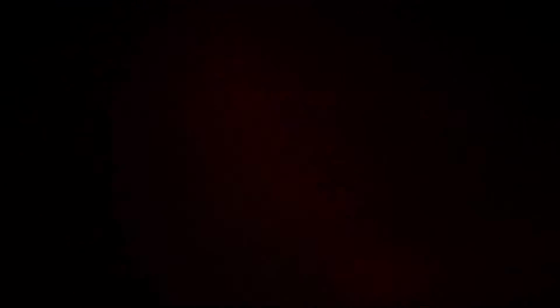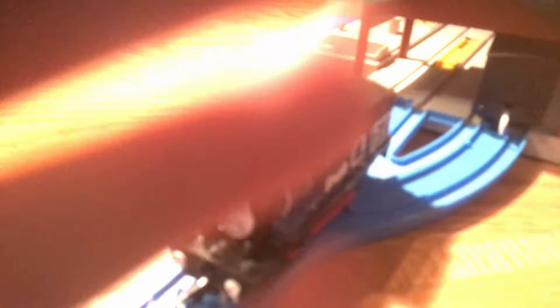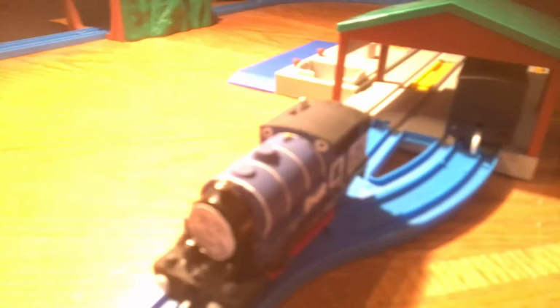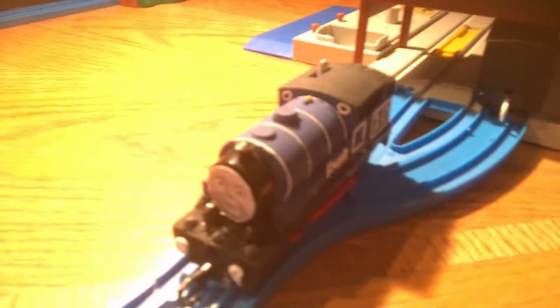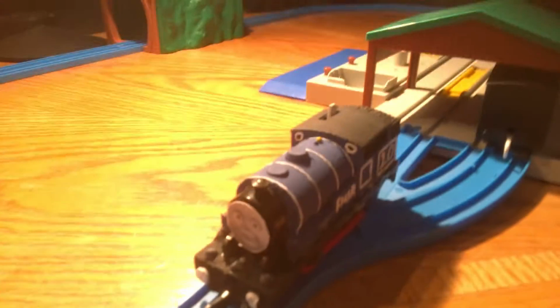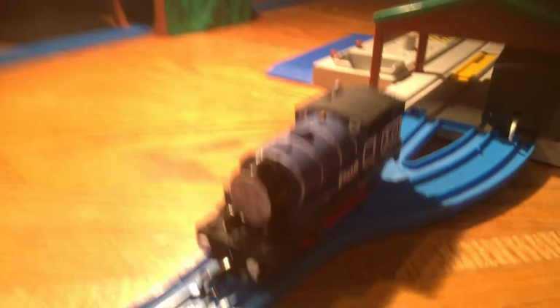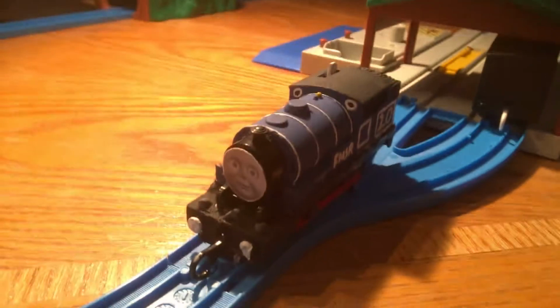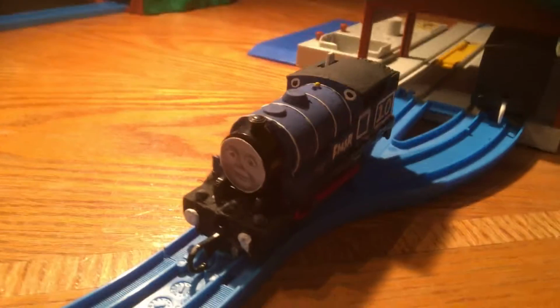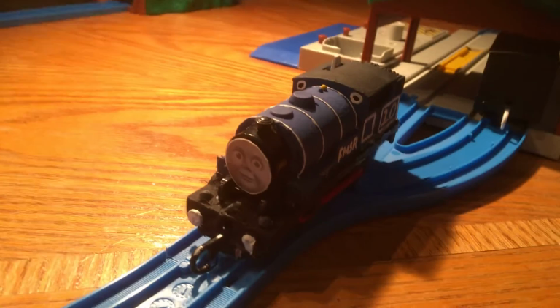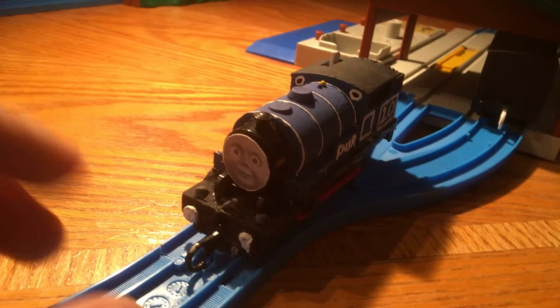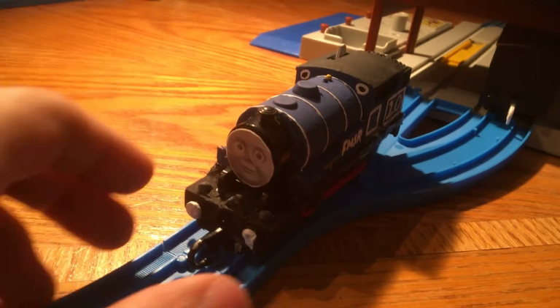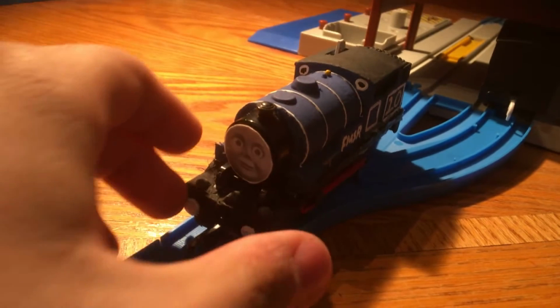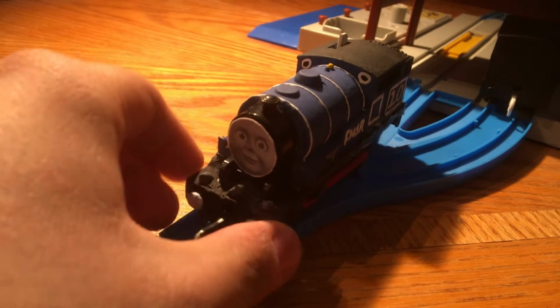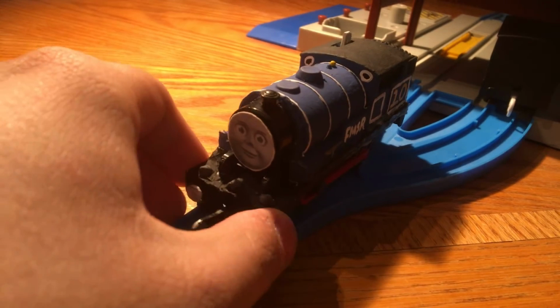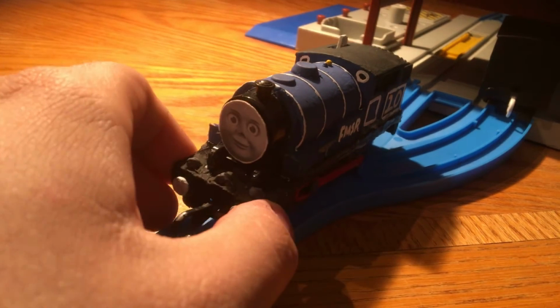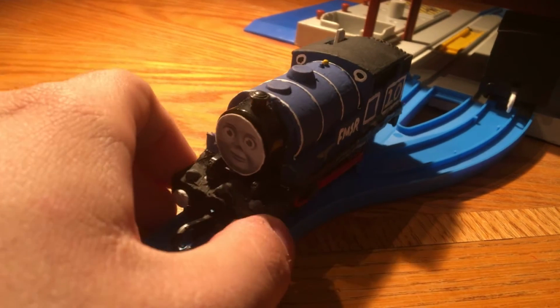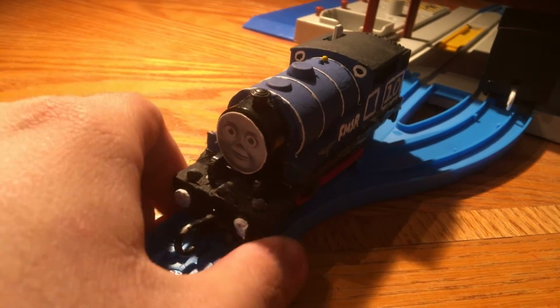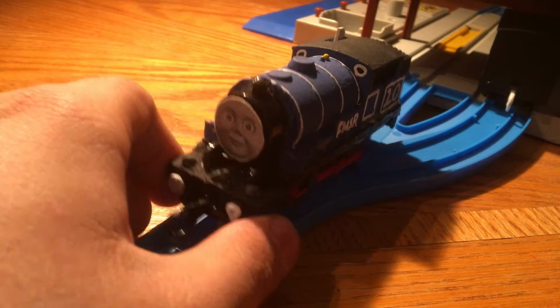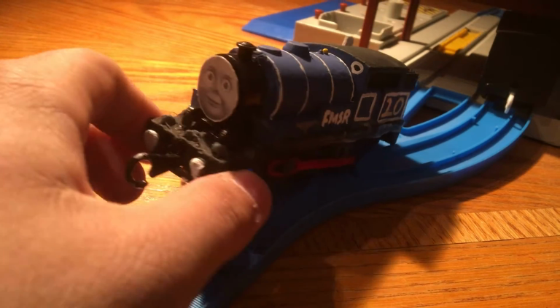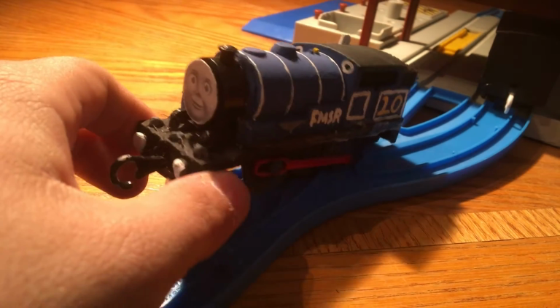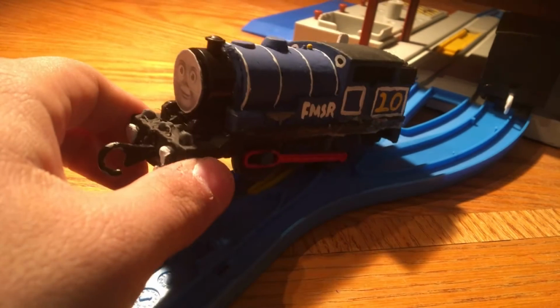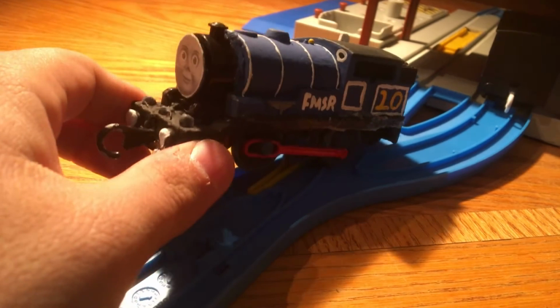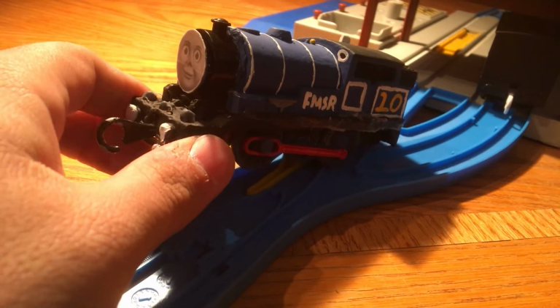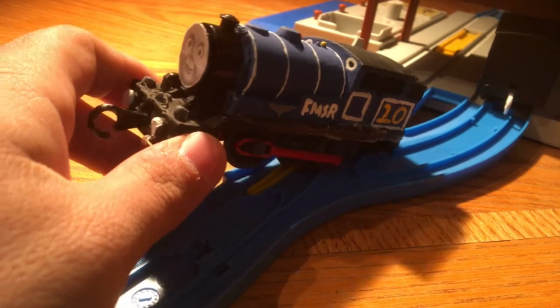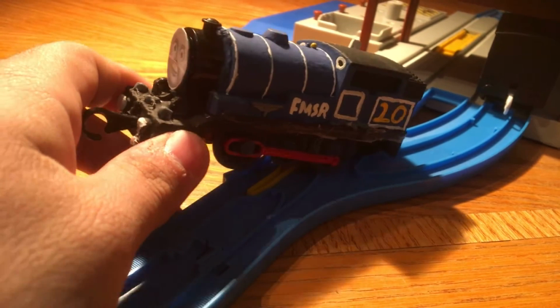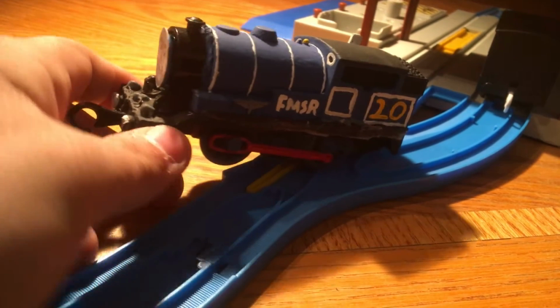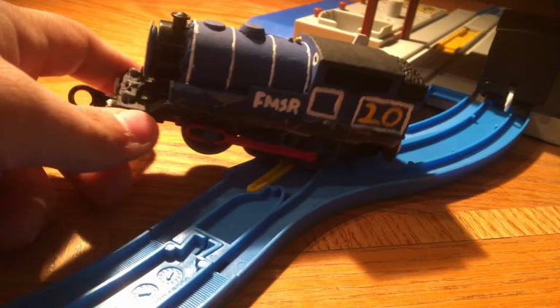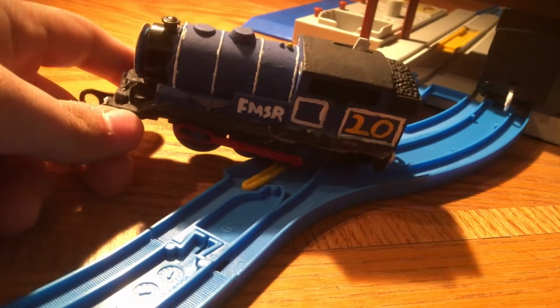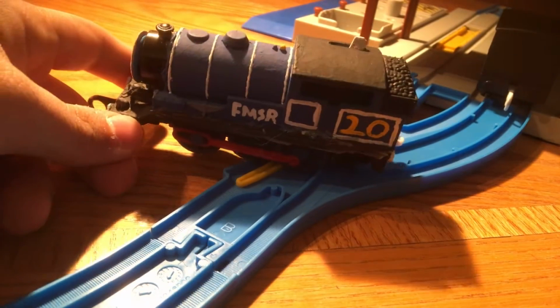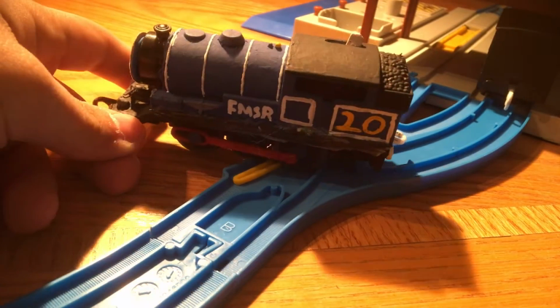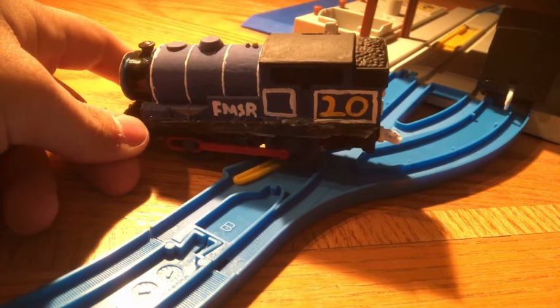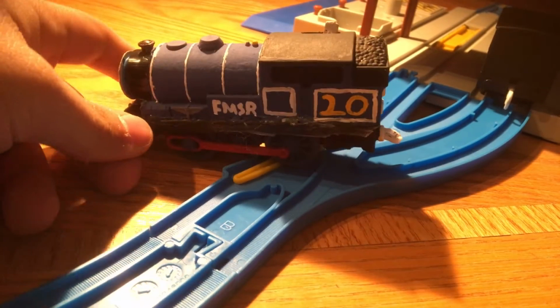Here it is. I made it completely custom. I made it for my old talking Percy.